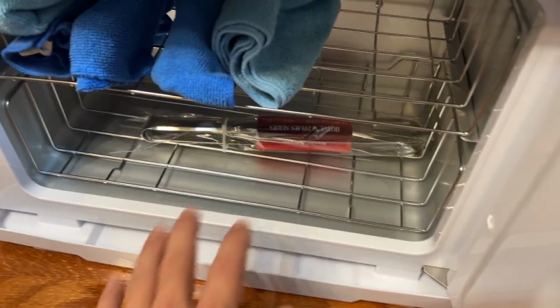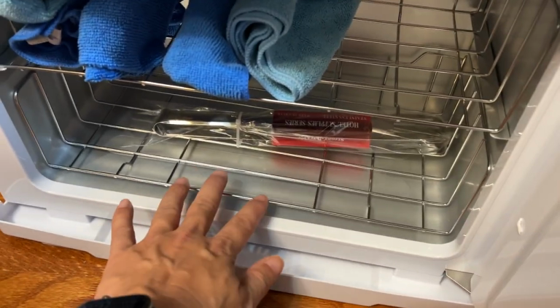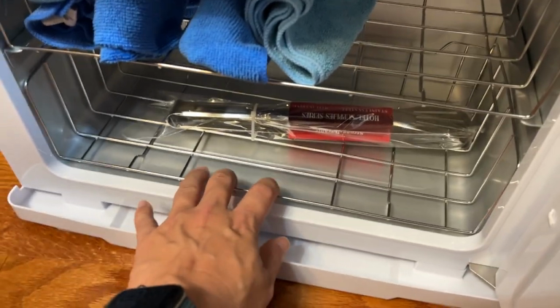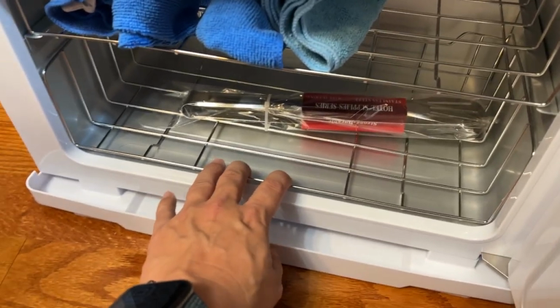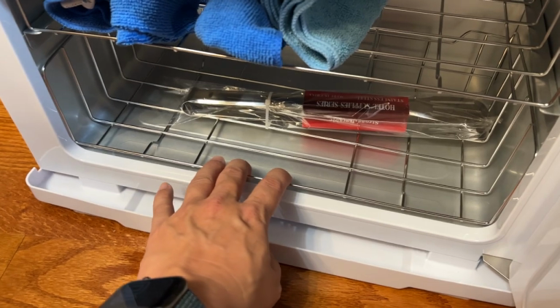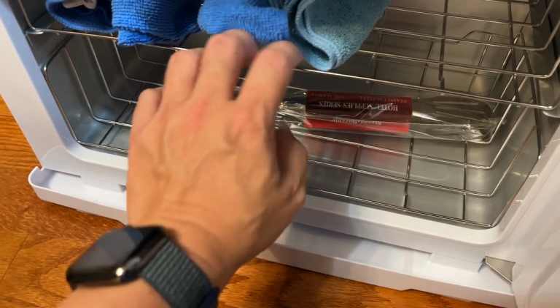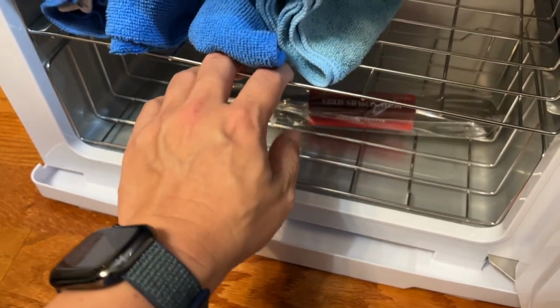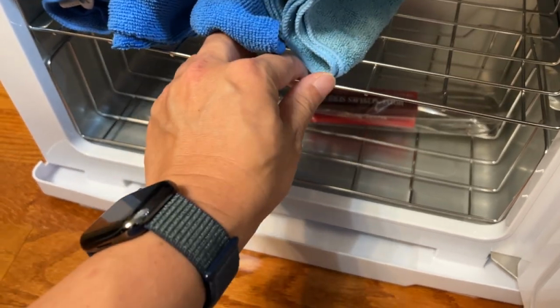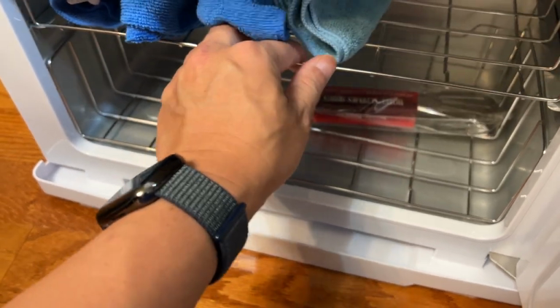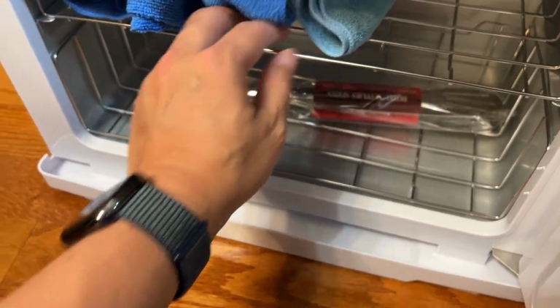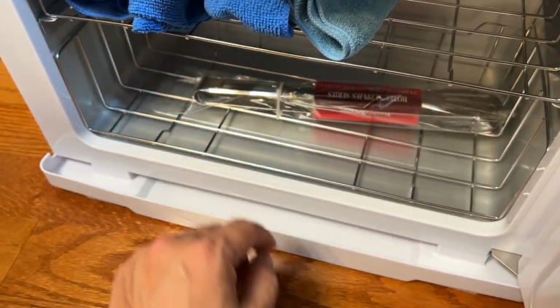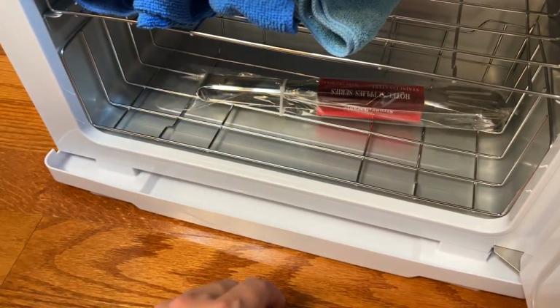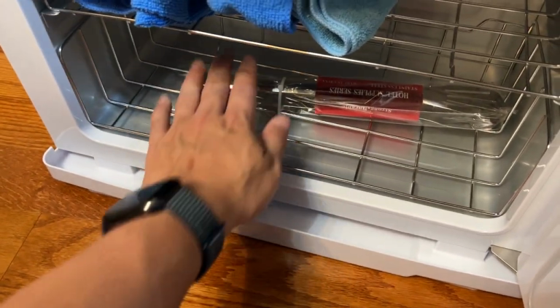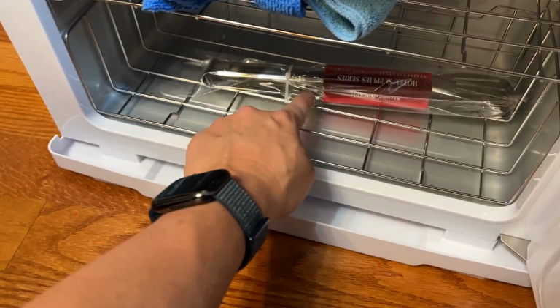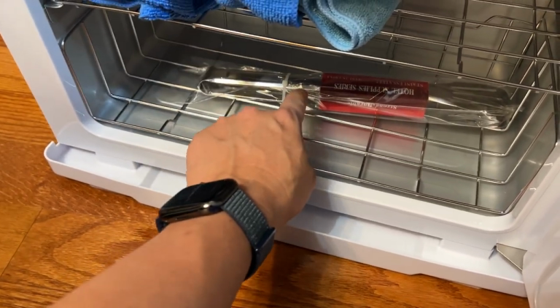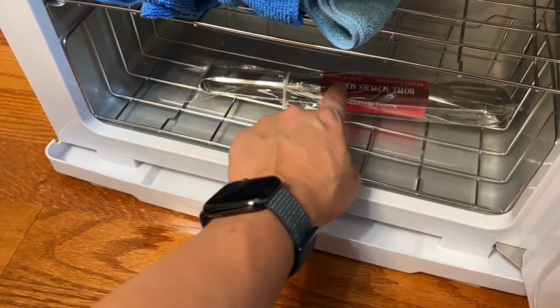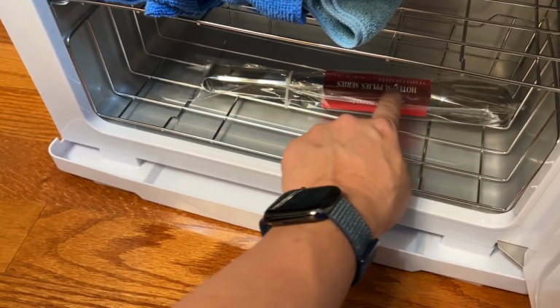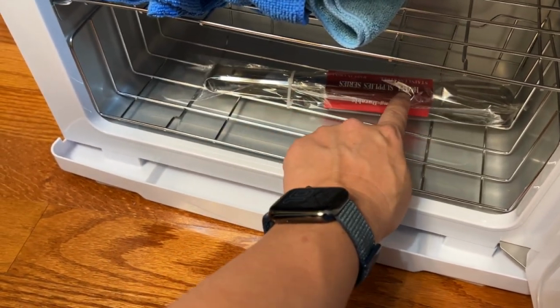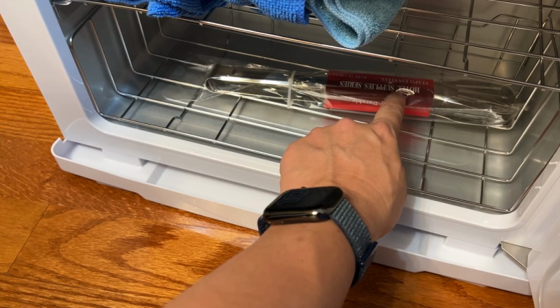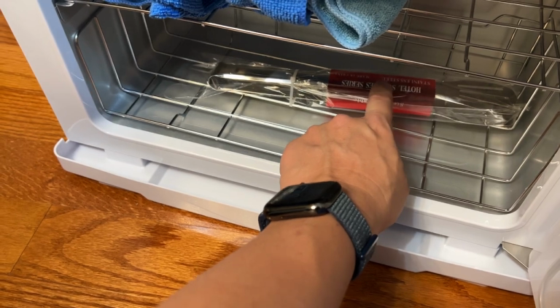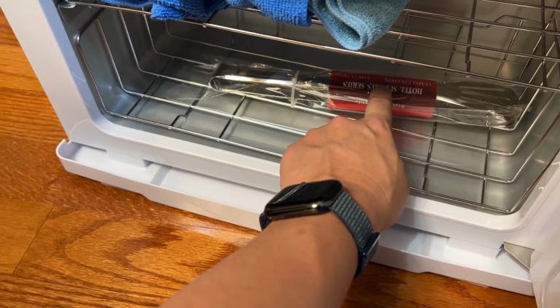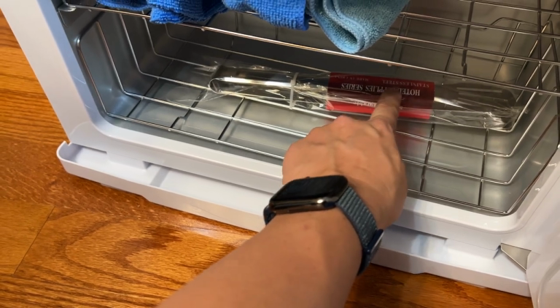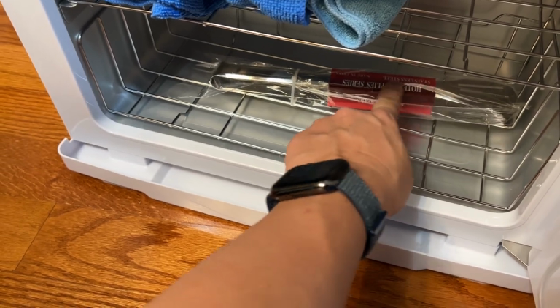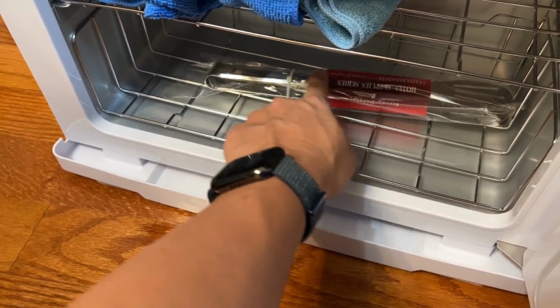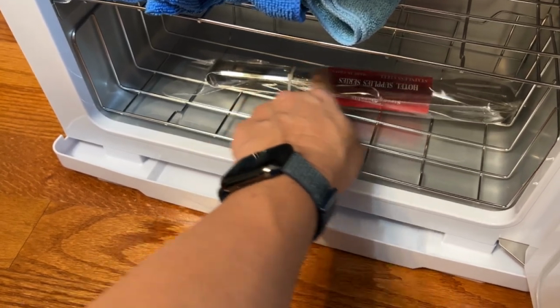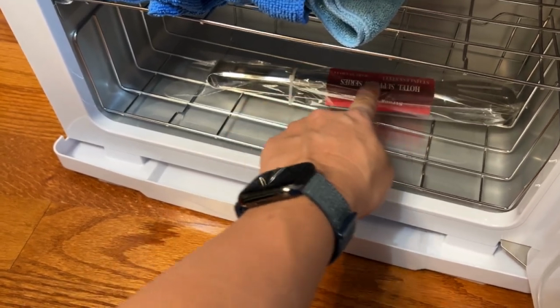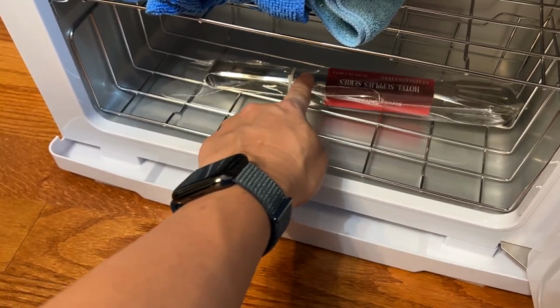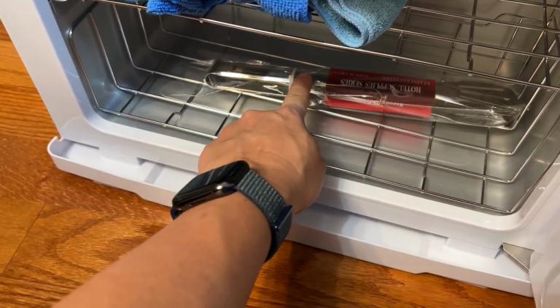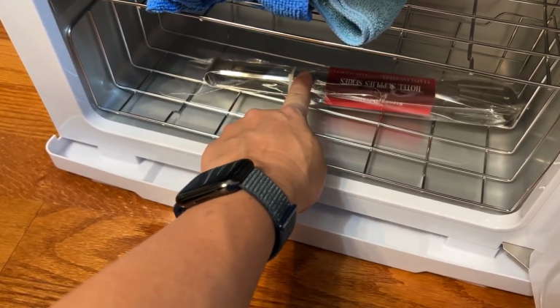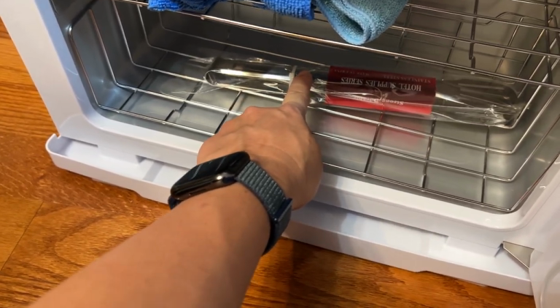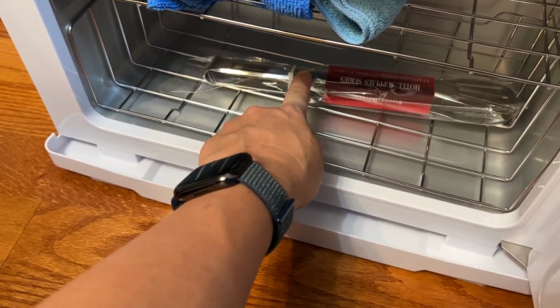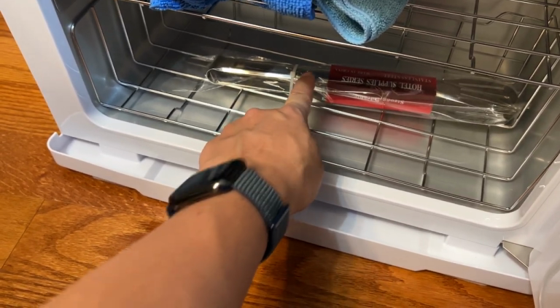Both these baskets come out if you need to clean it and wipe it down. It does come with the prongs so you can grab the towel and not hurt your hands.